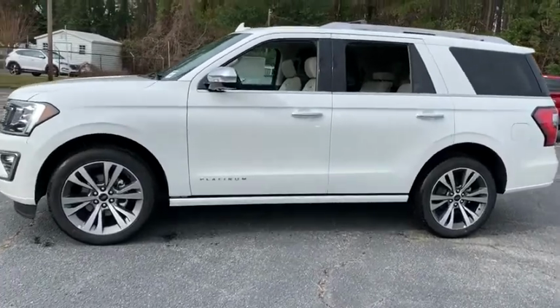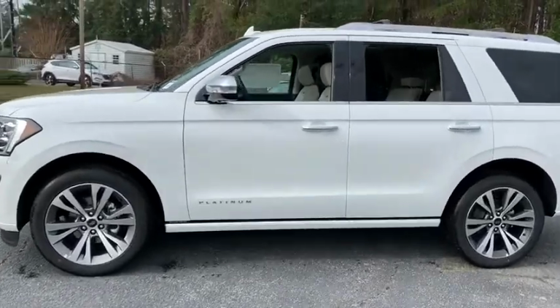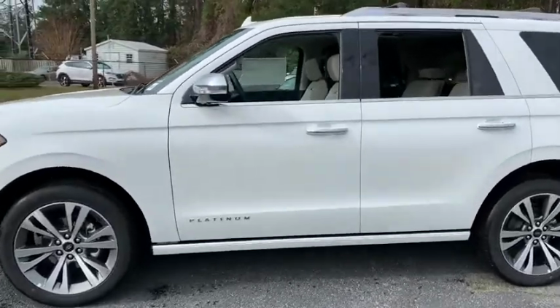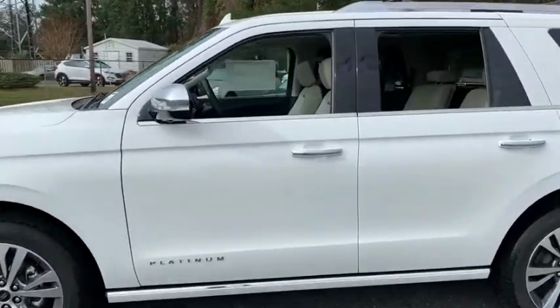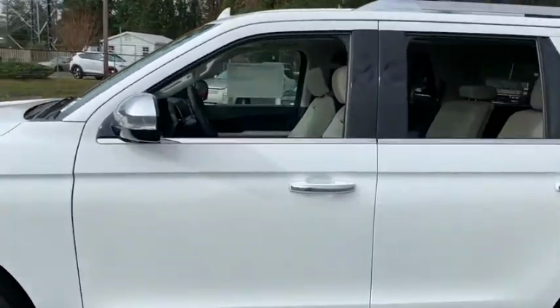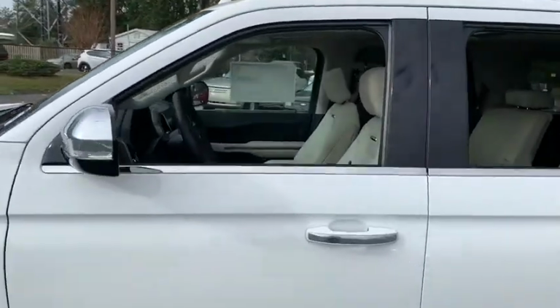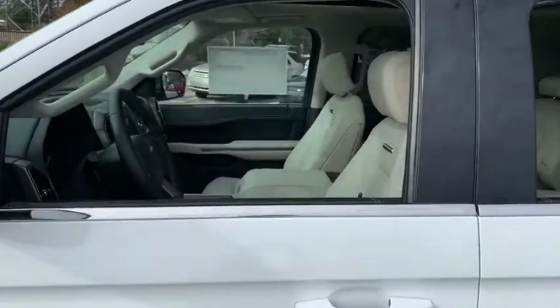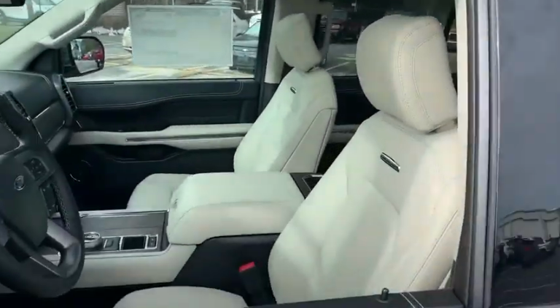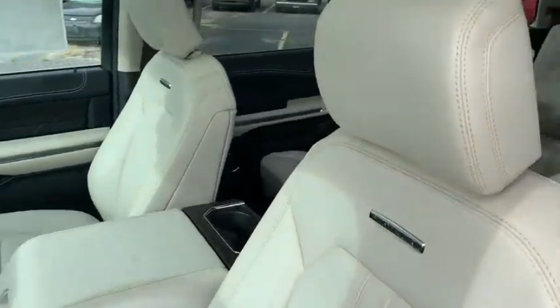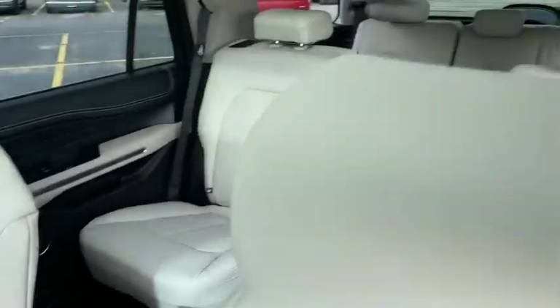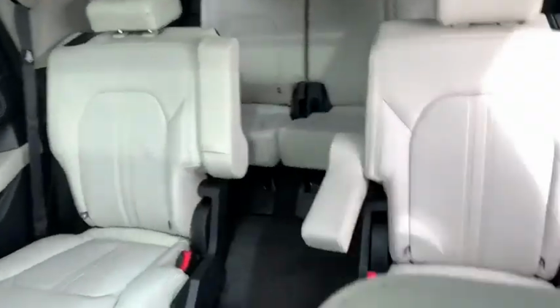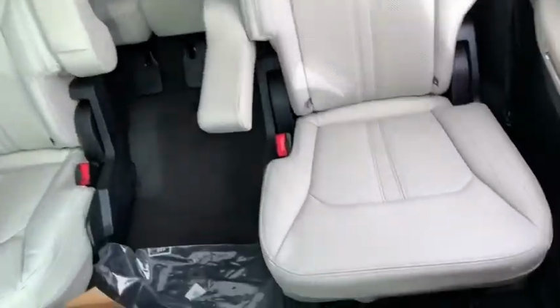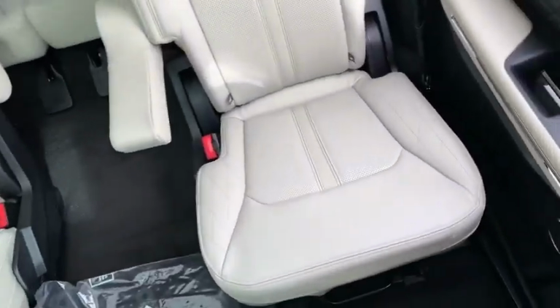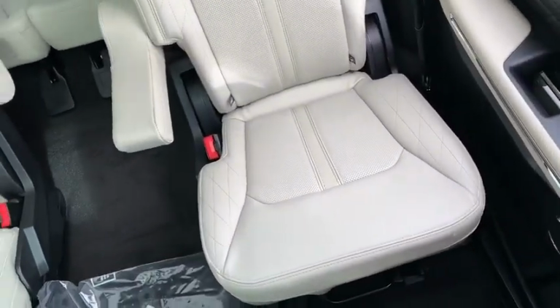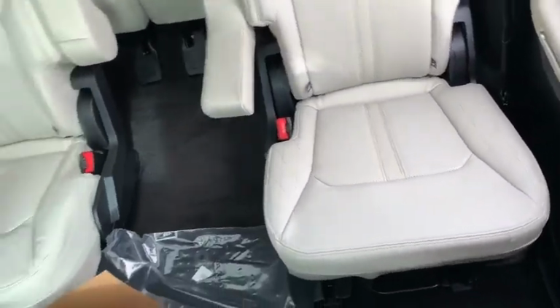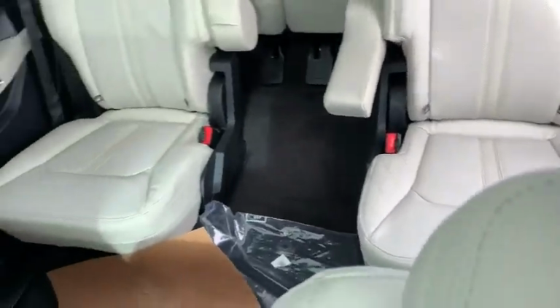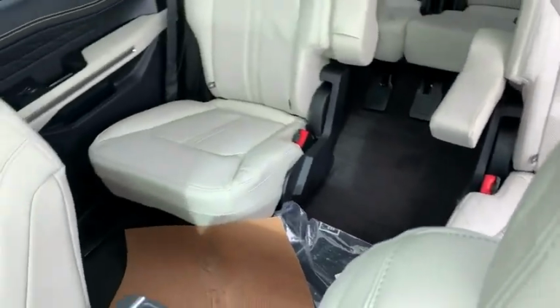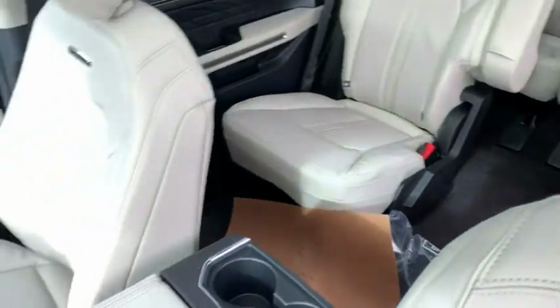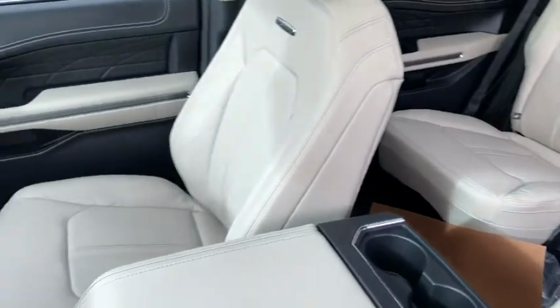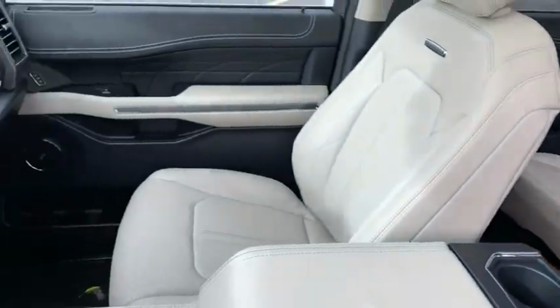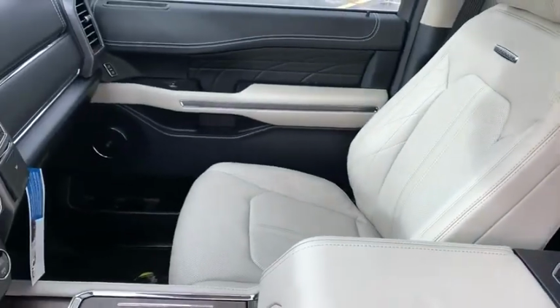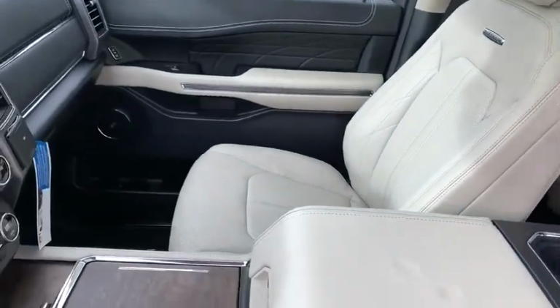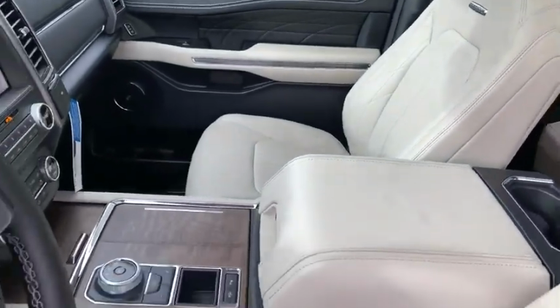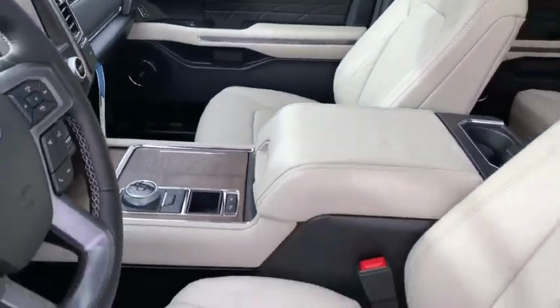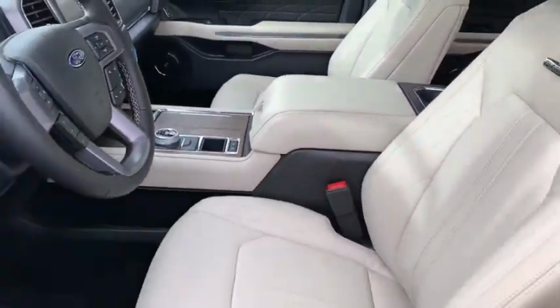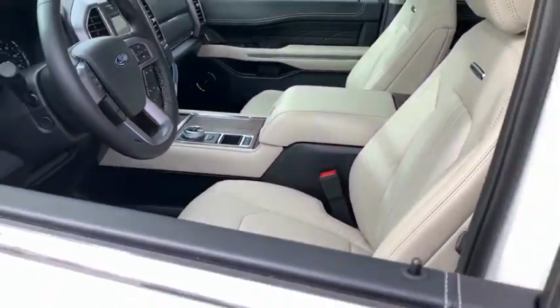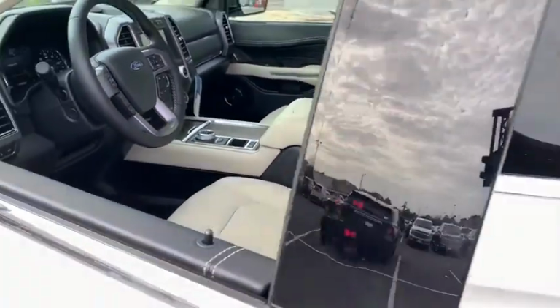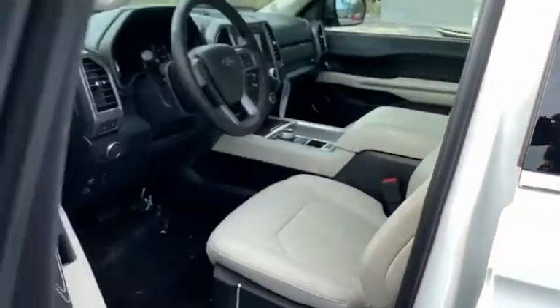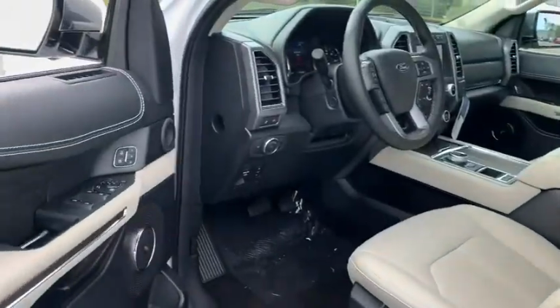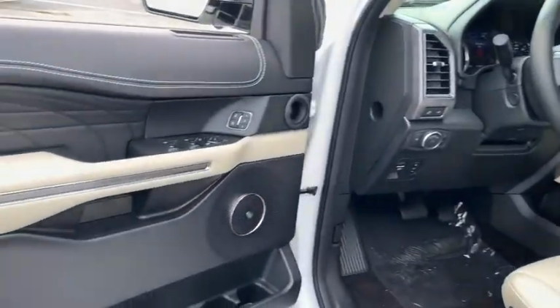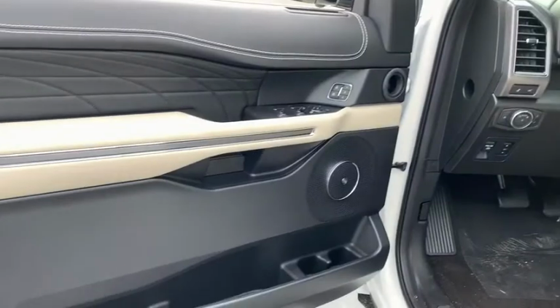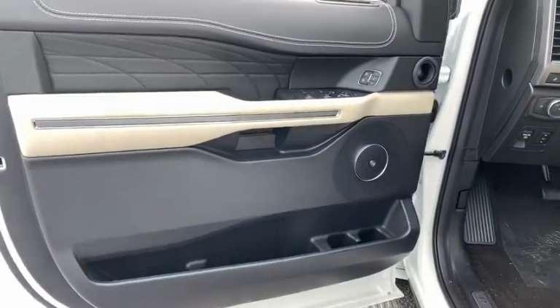Power liftgate. Power passenger seat. Traction control. Dual airbags. Leather-wrapped steering wheel. Power steering. Four-wheel disc brakes. Active suspension system. Universal garage door opener. Electronic stability control.